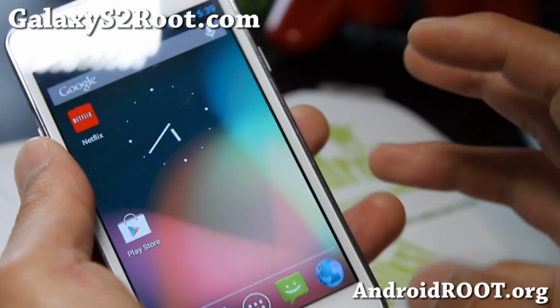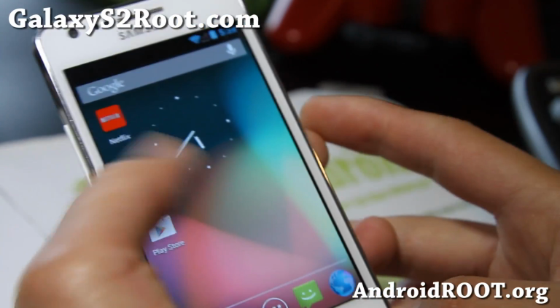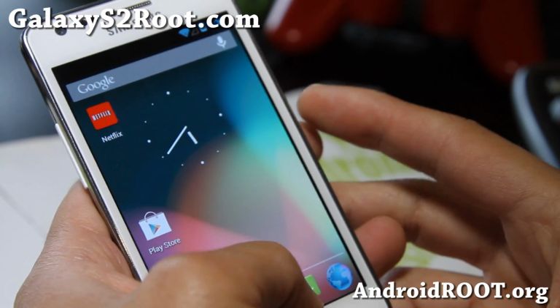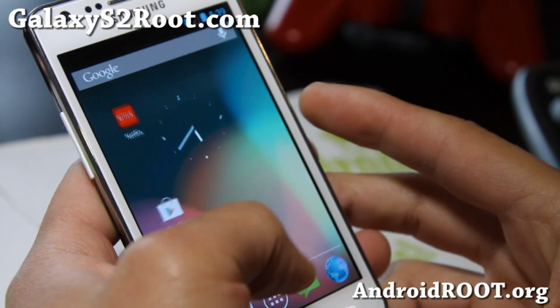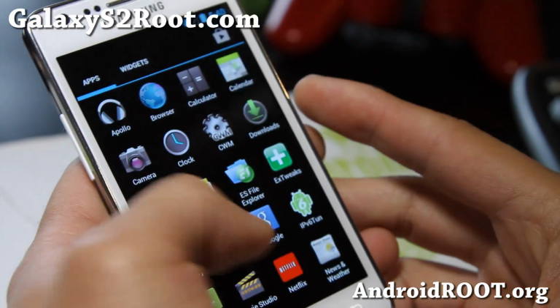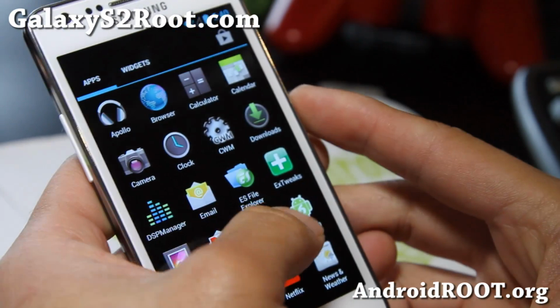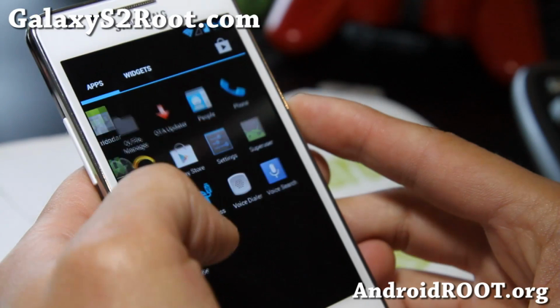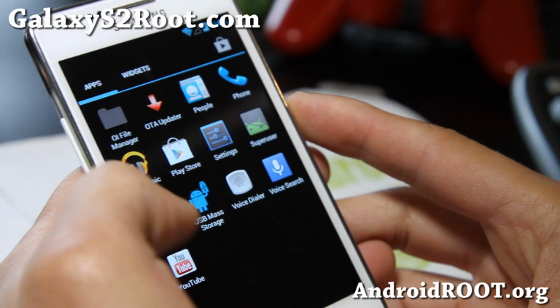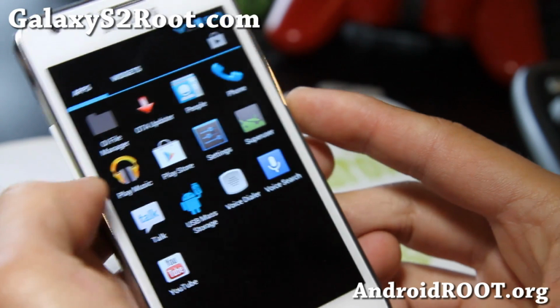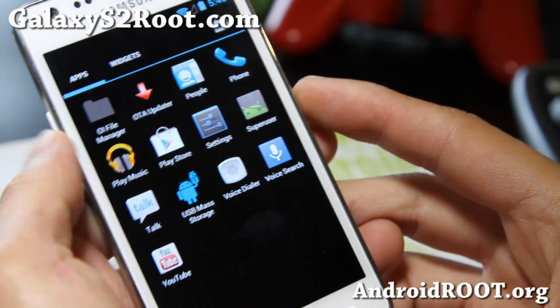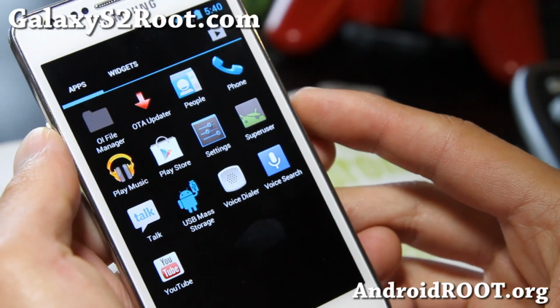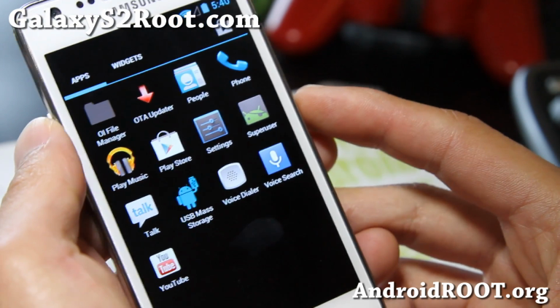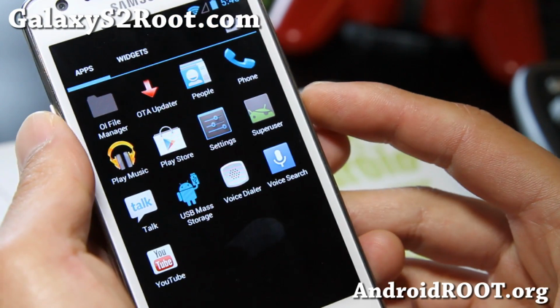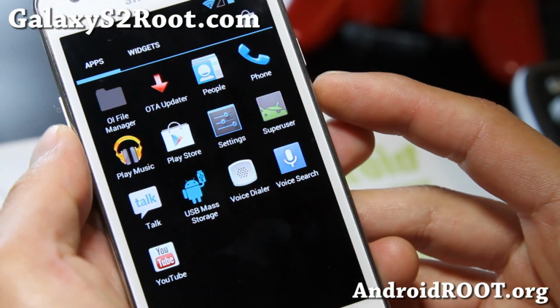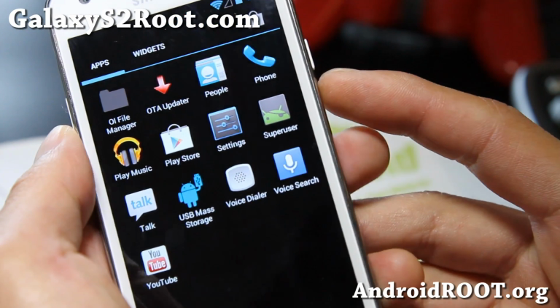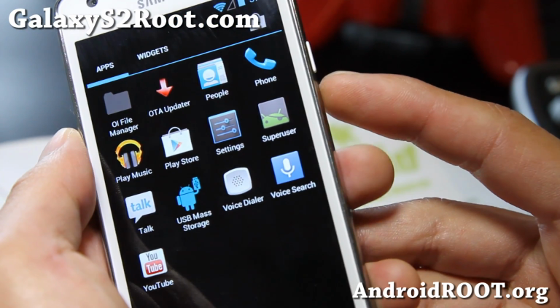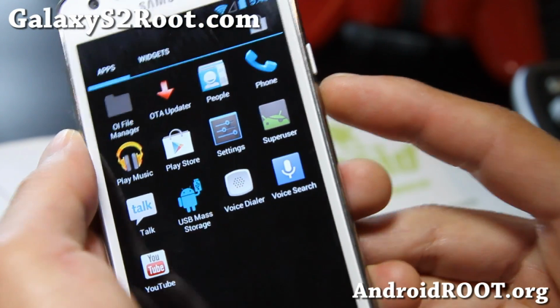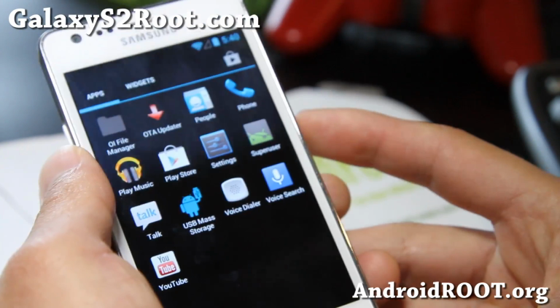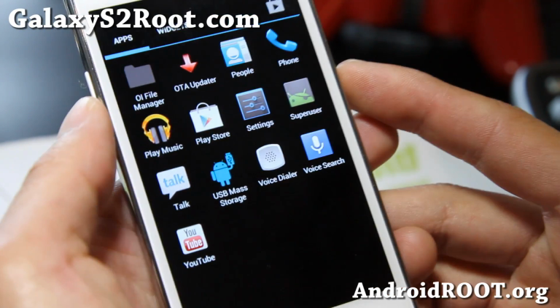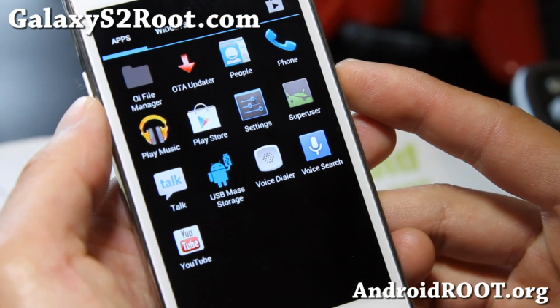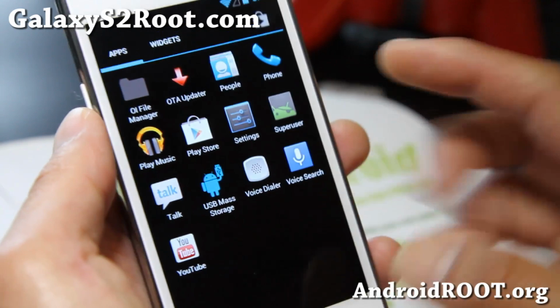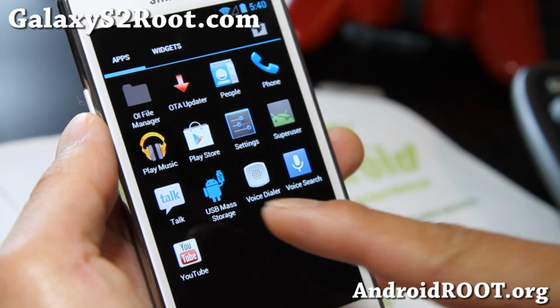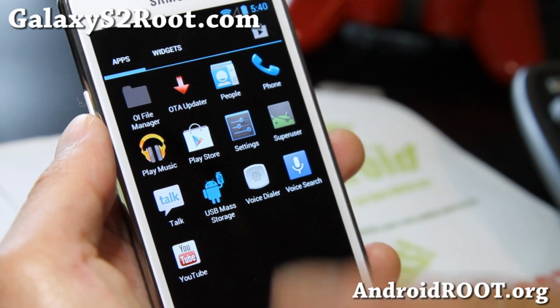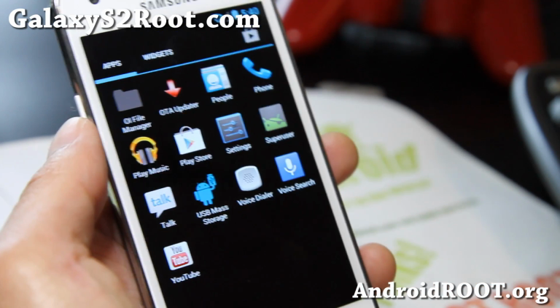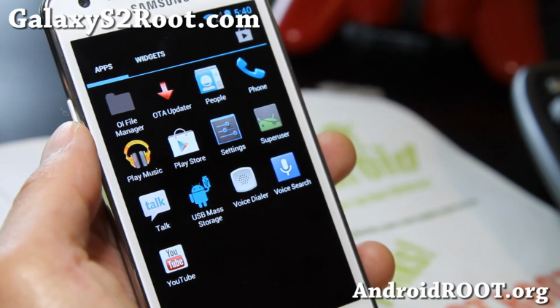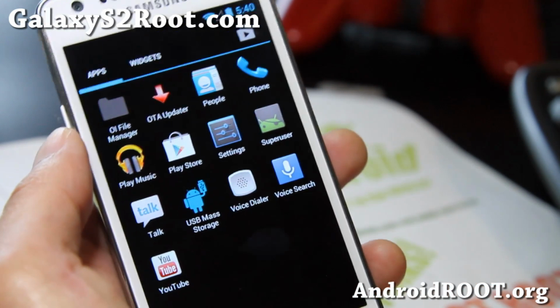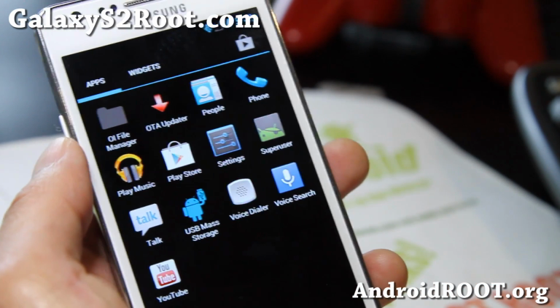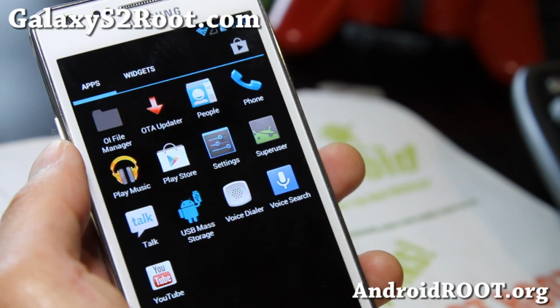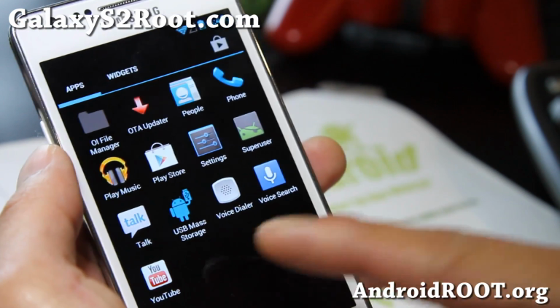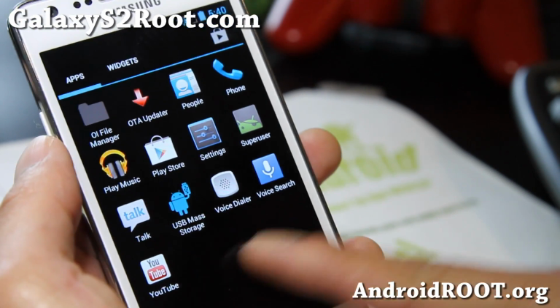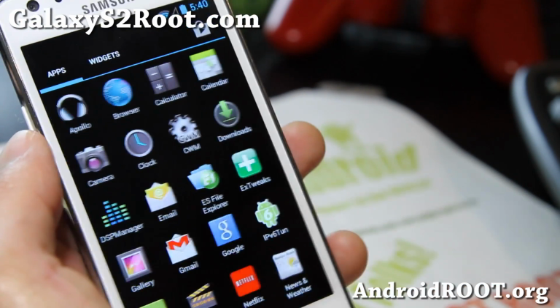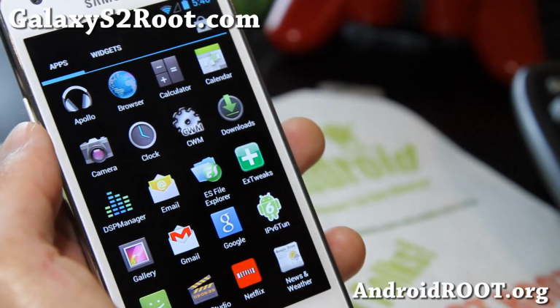If you find any bugs, you can let the developer know. His name is Johnny Haney. Very good ROM, and also there's USB mass storage you can use for Mac if you have trouble with that.